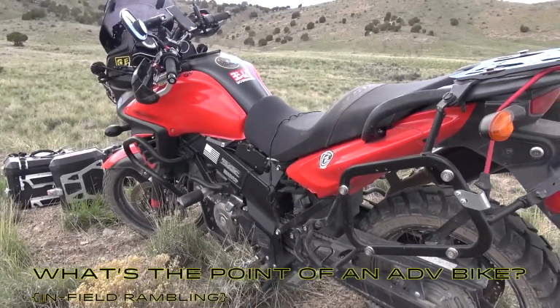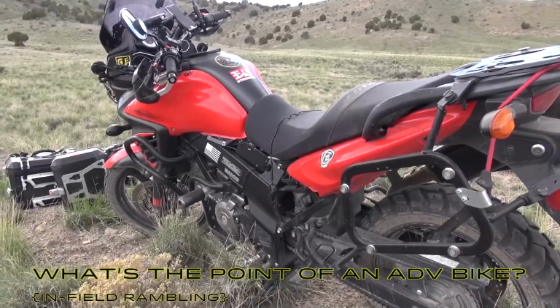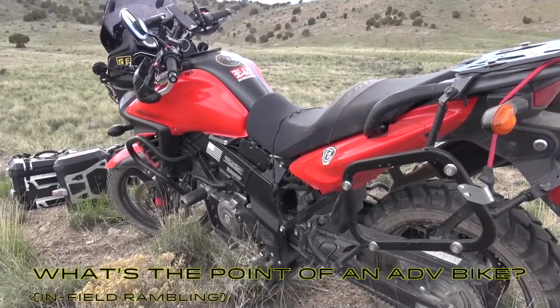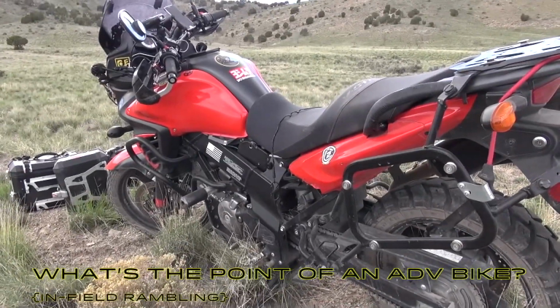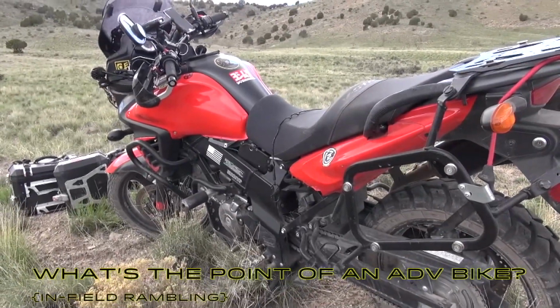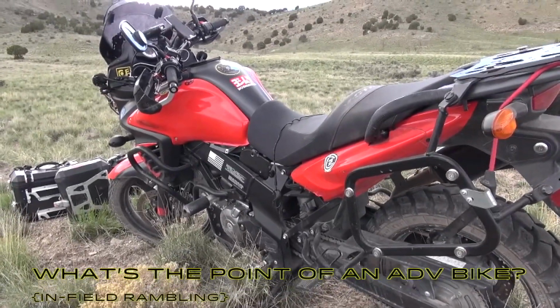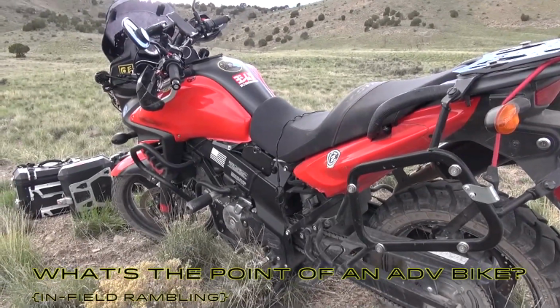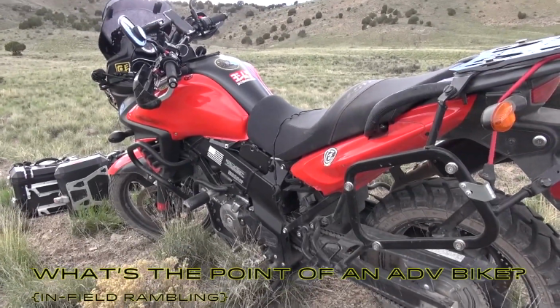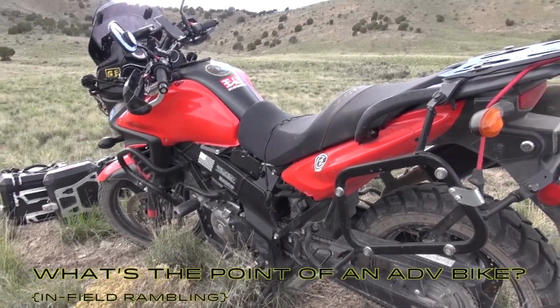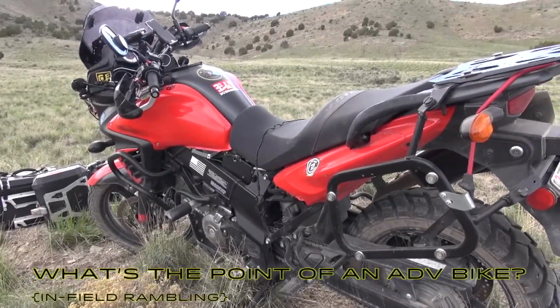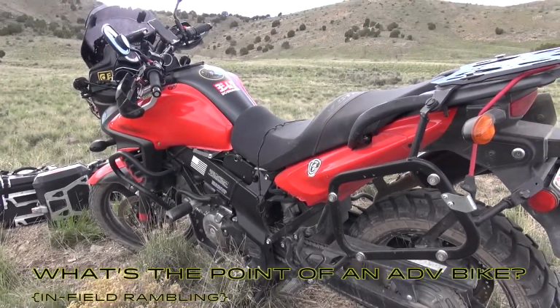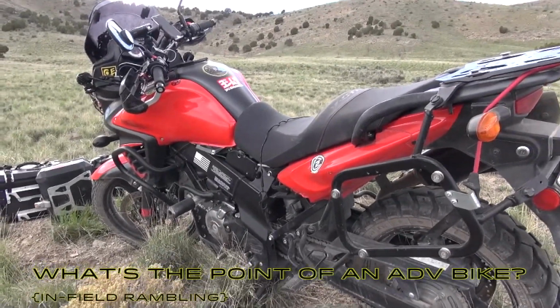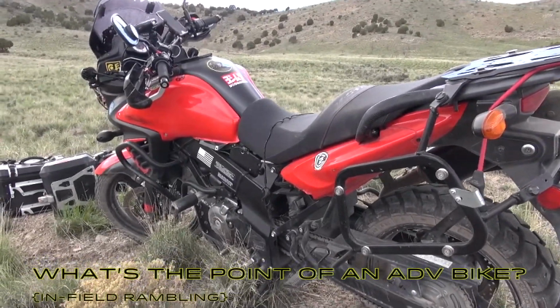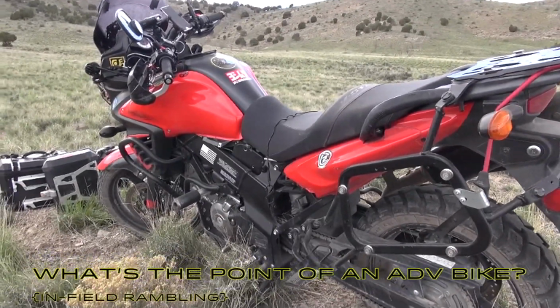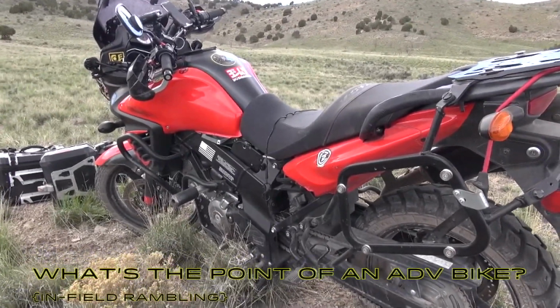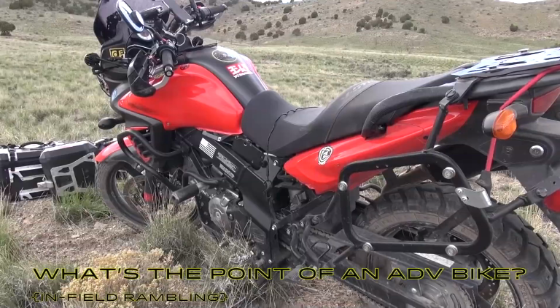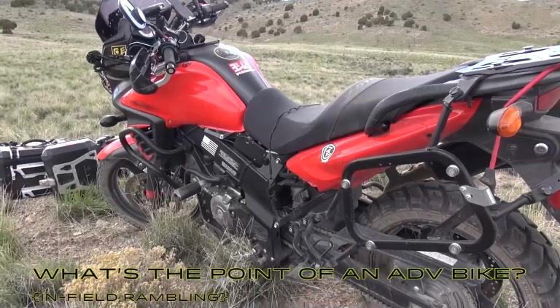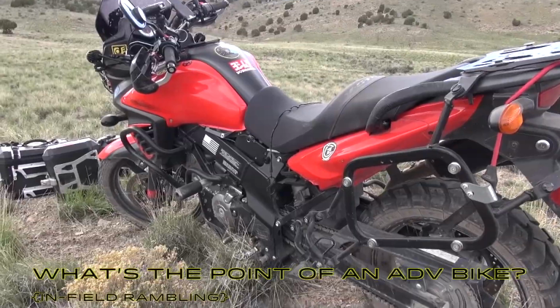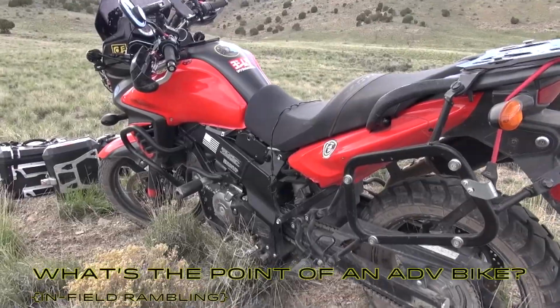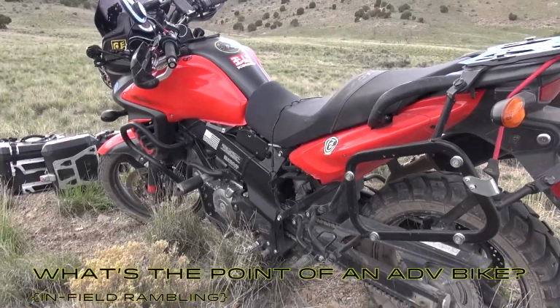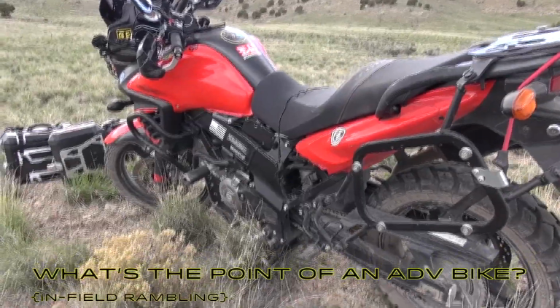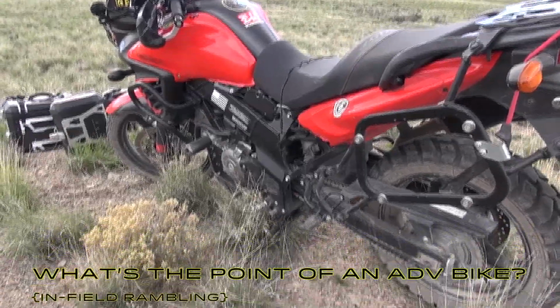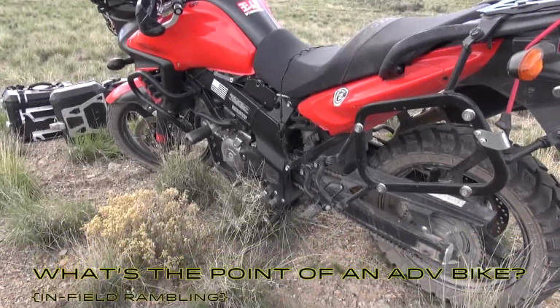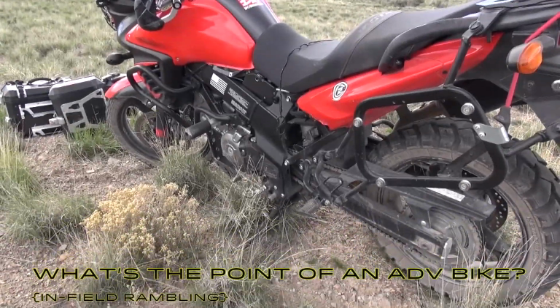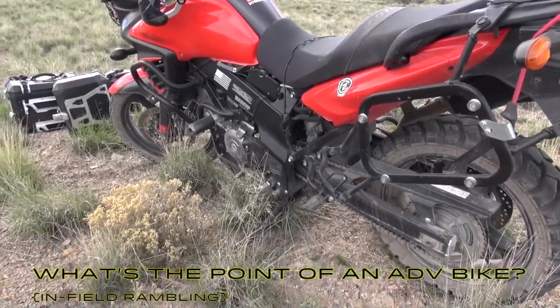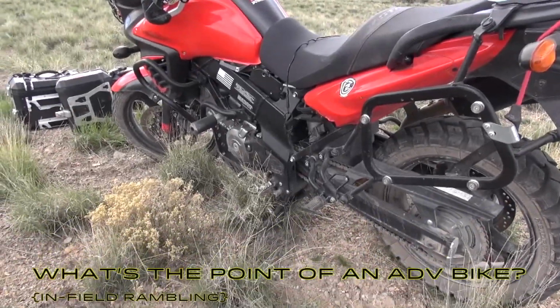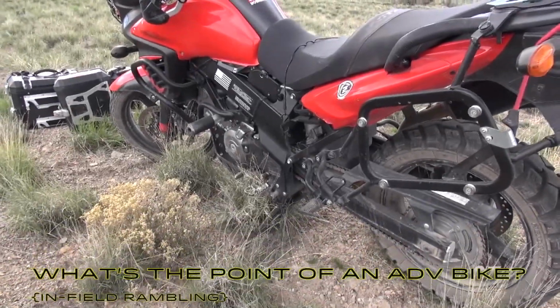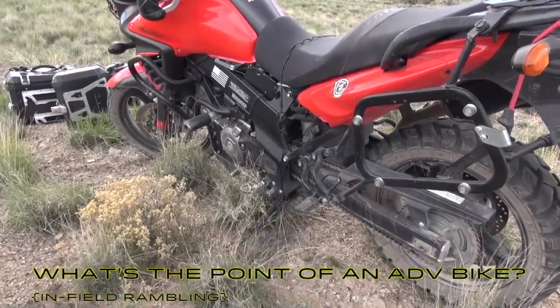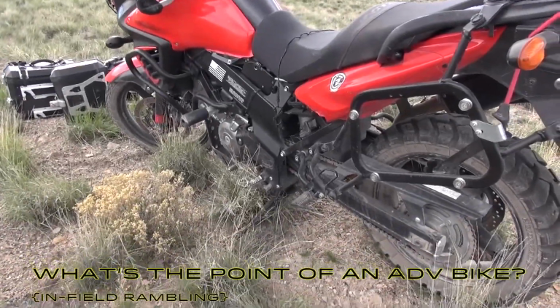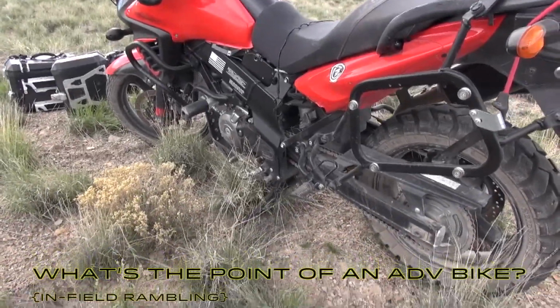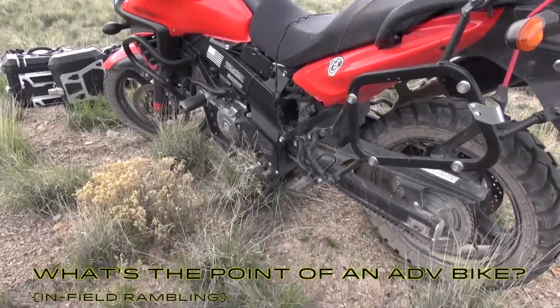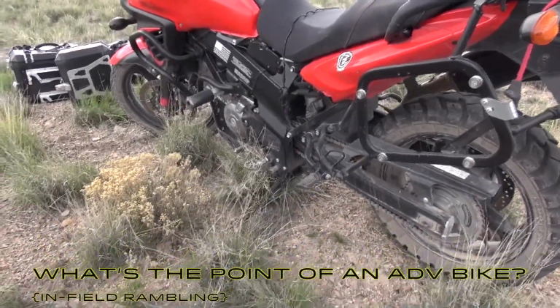Wouldn't you know, the day I come out to film this whole review, it's super windy. So most of this will probably happen in the garage. But while I have it out, I can get some sweet insert footage.